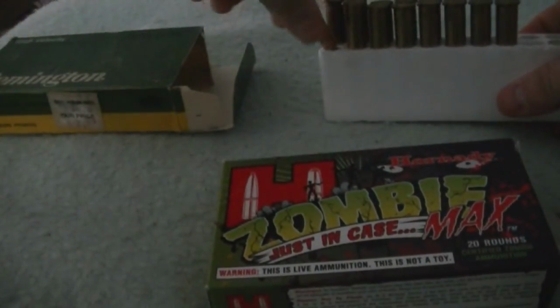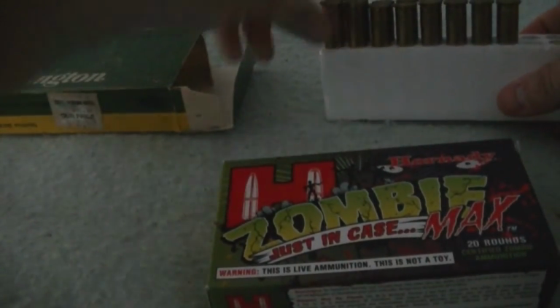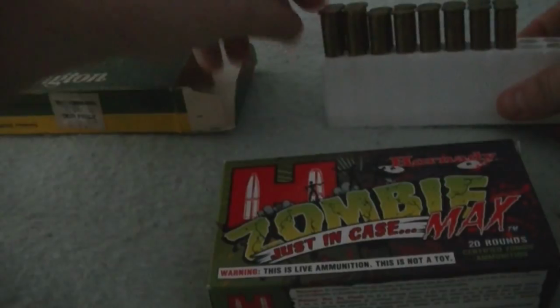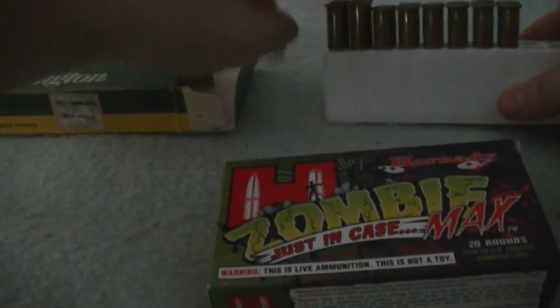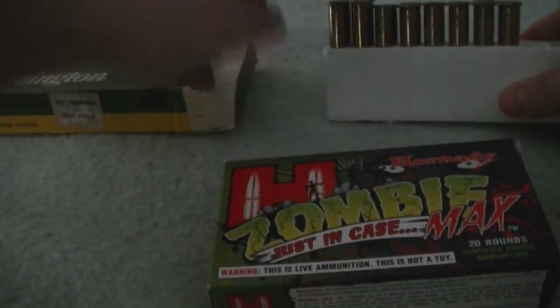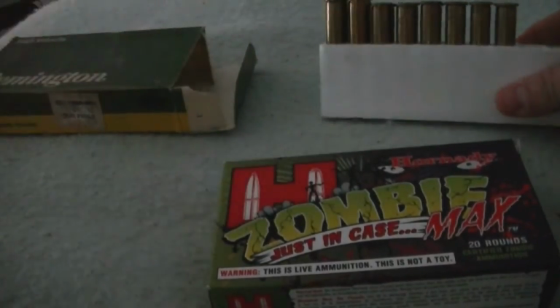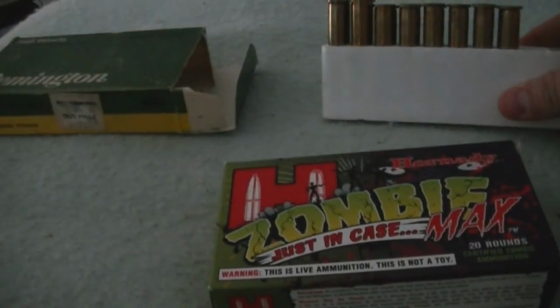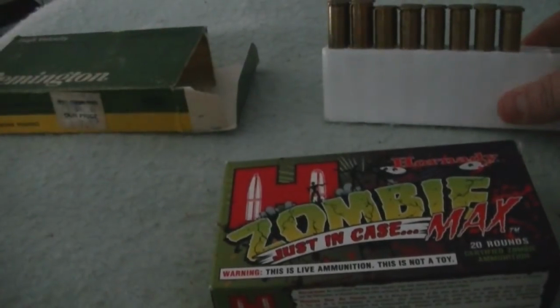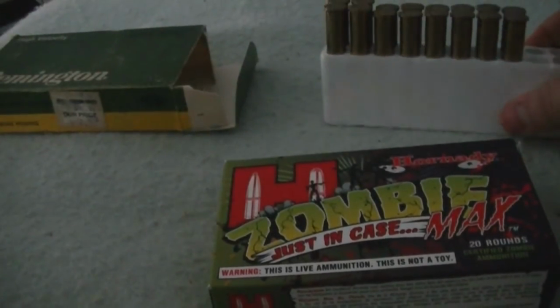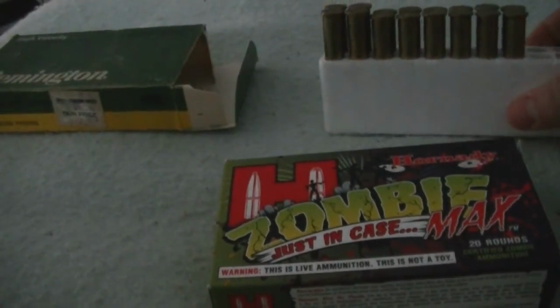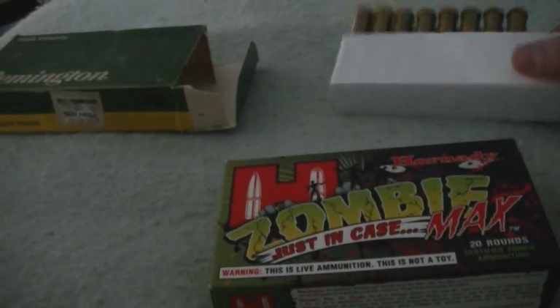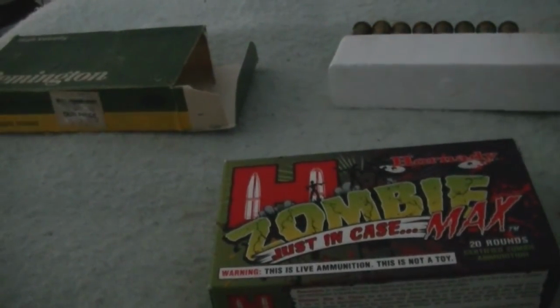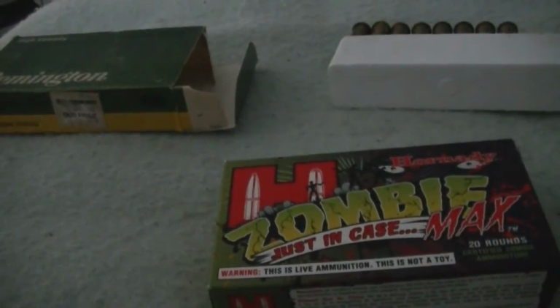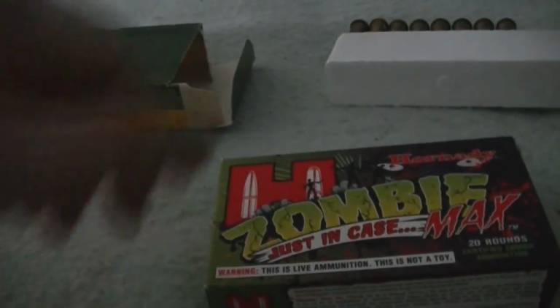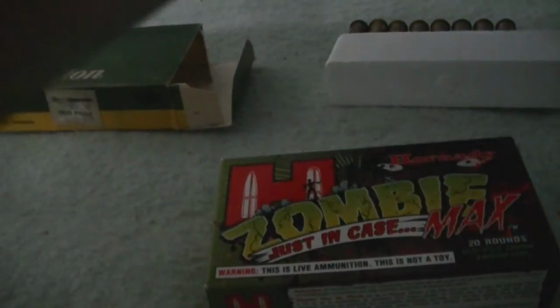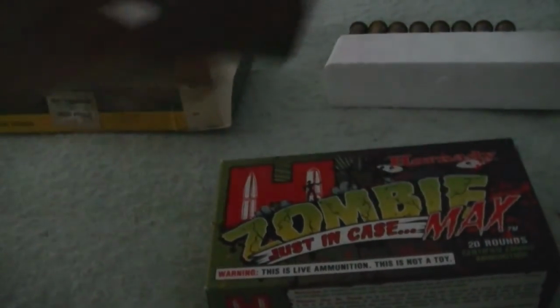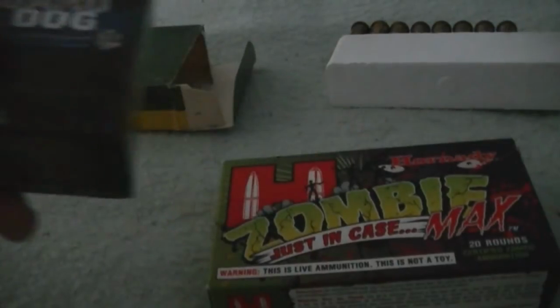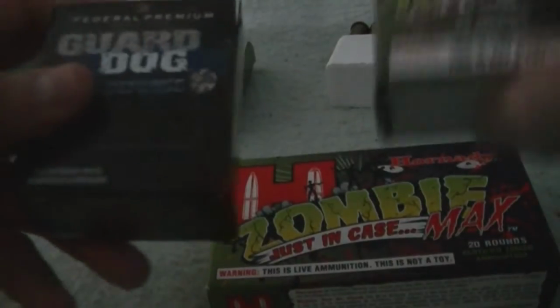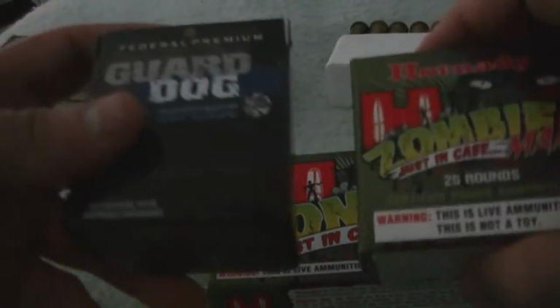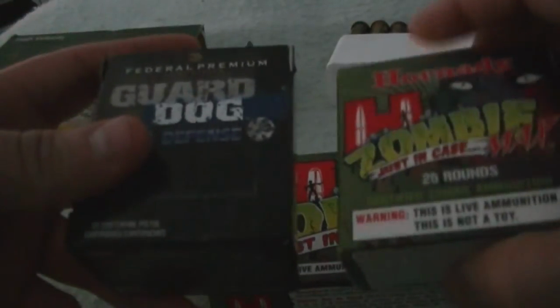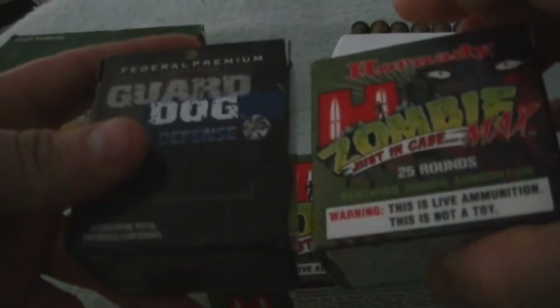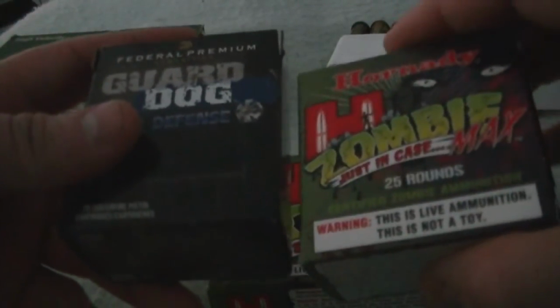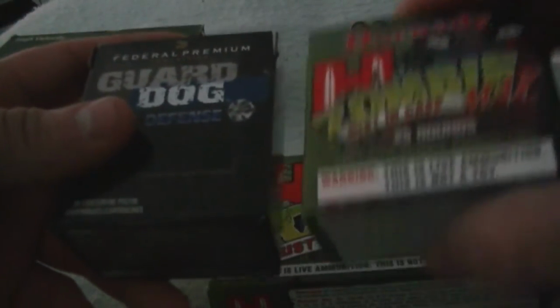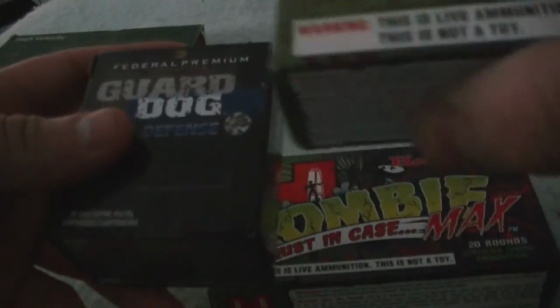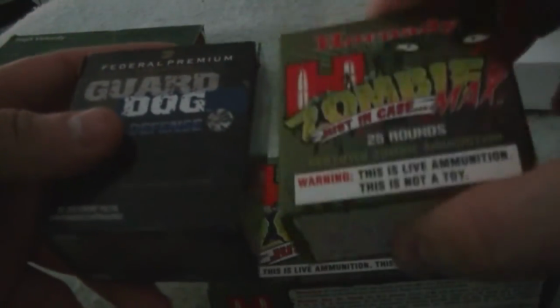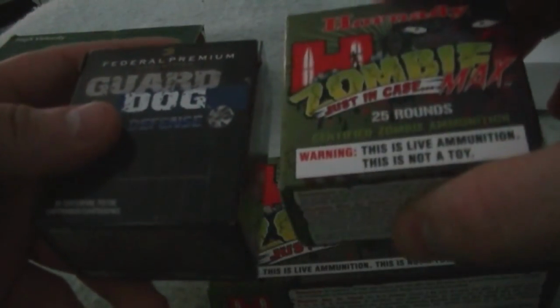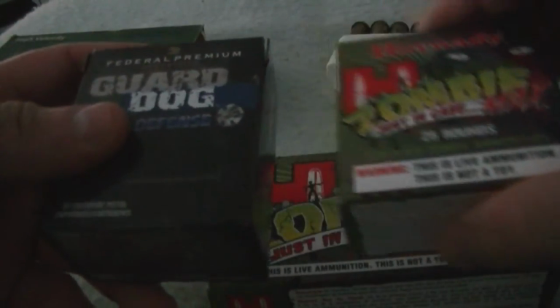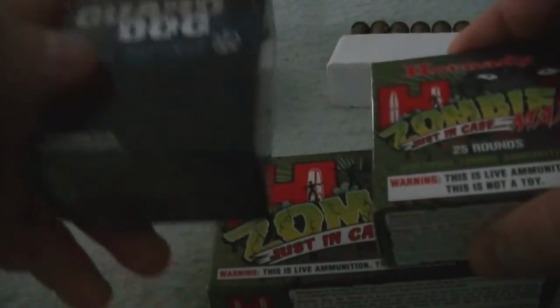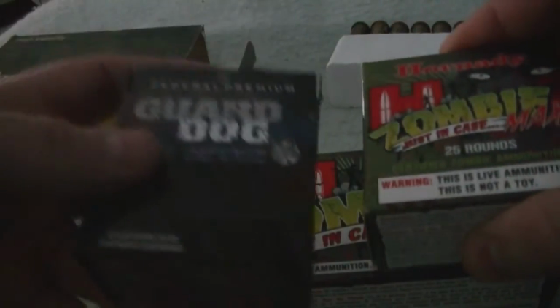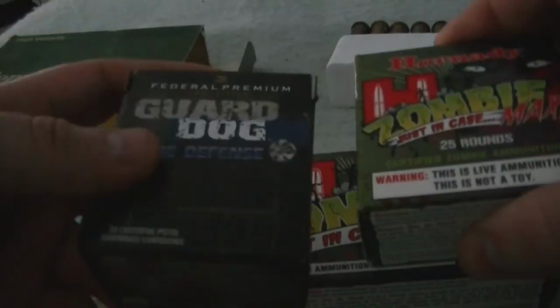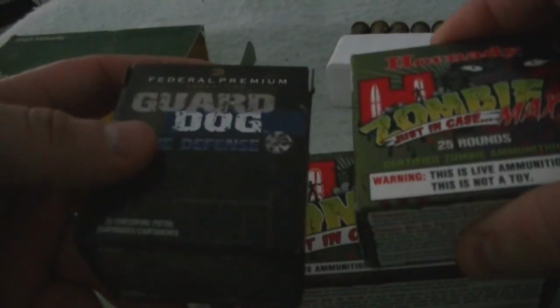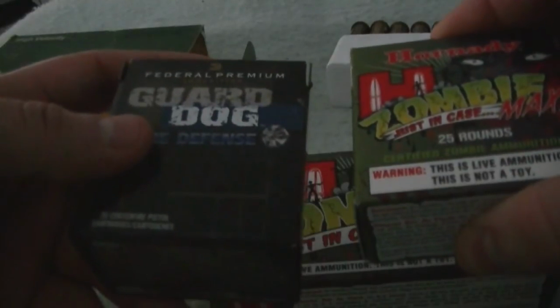I will be making a comparison on these two — Hornady 9mm and Federal 9mm.